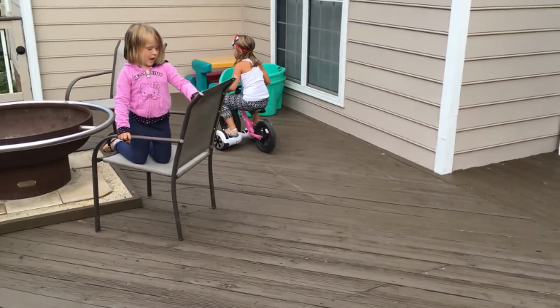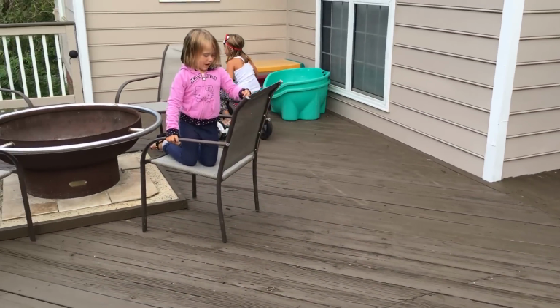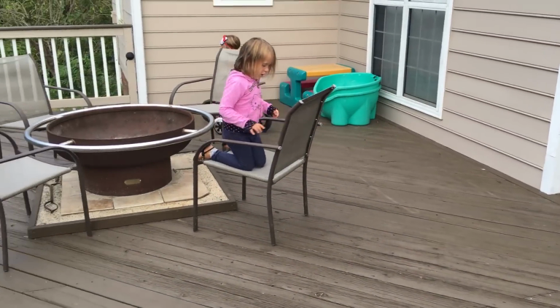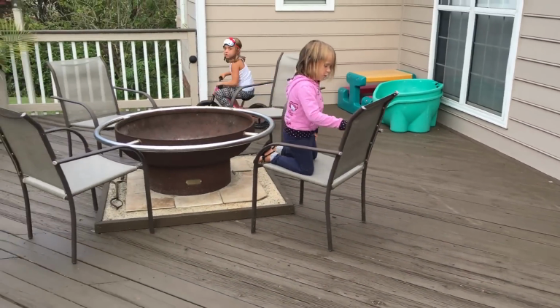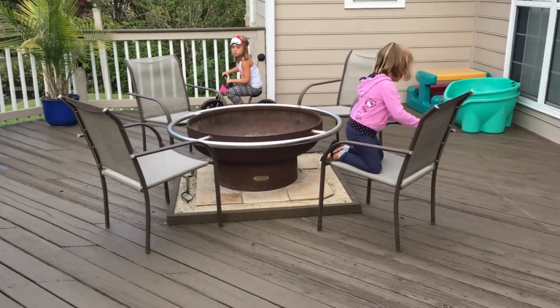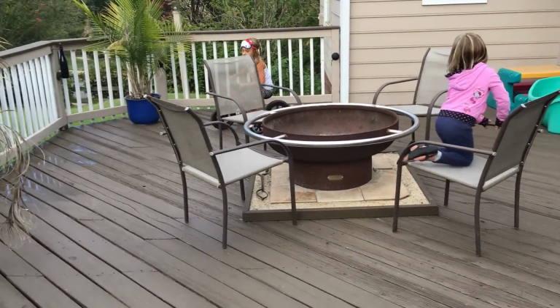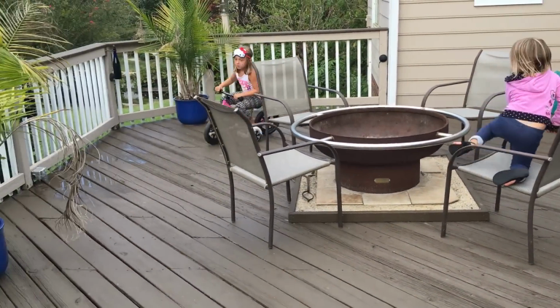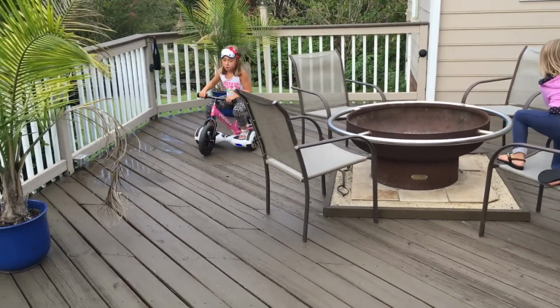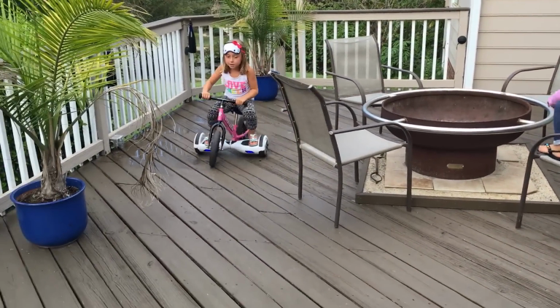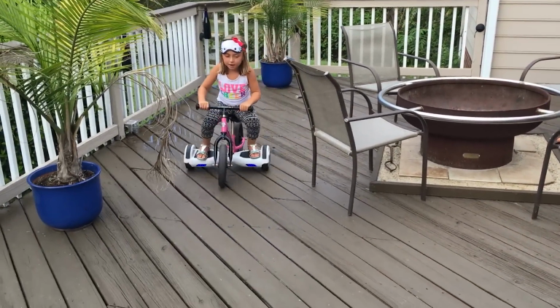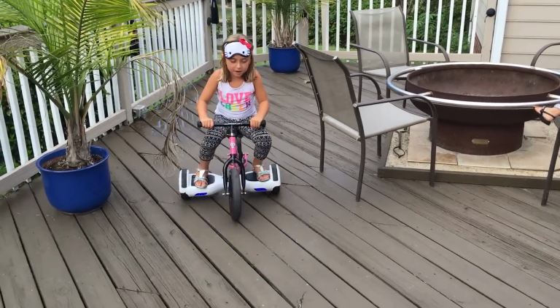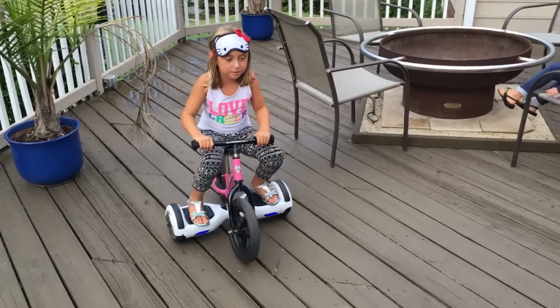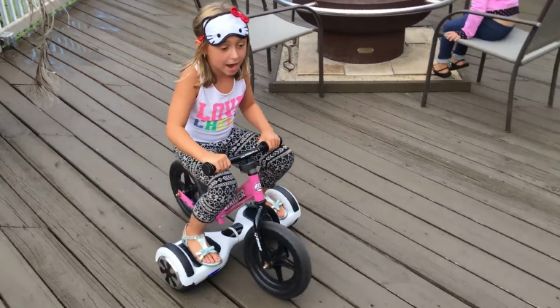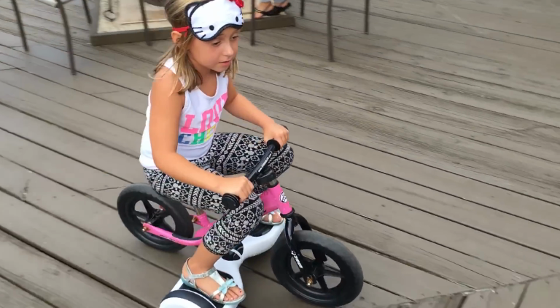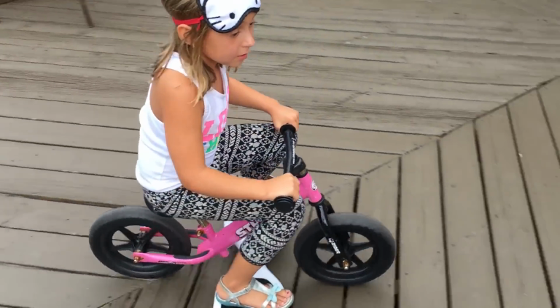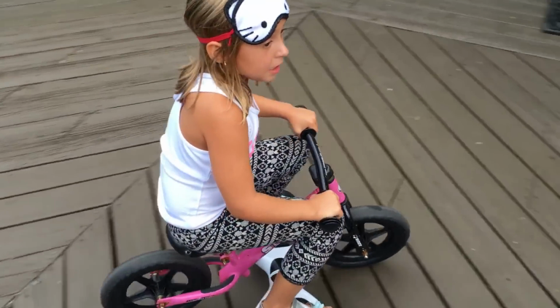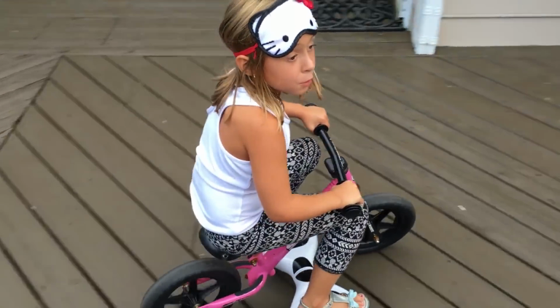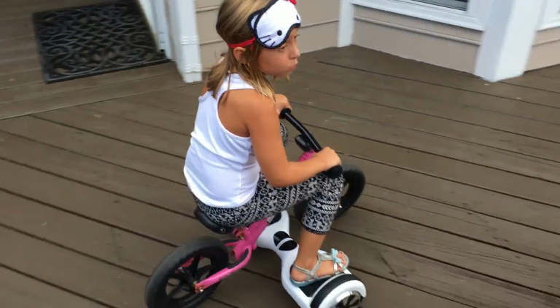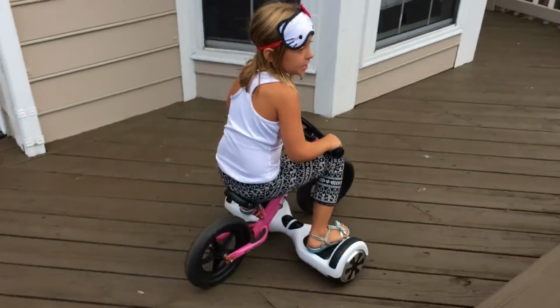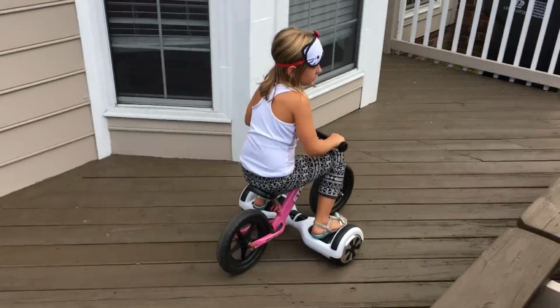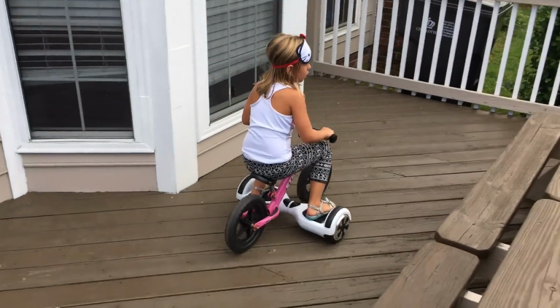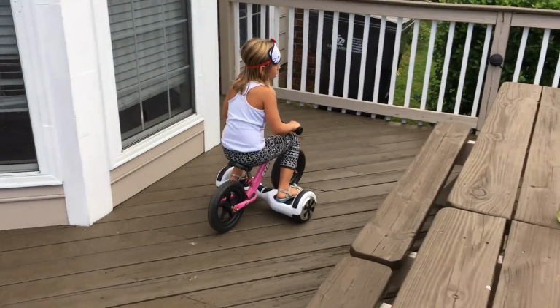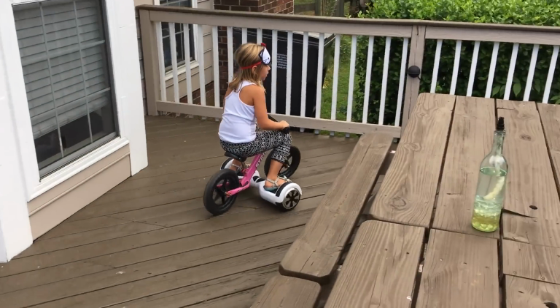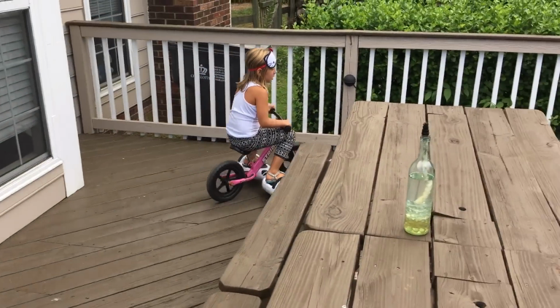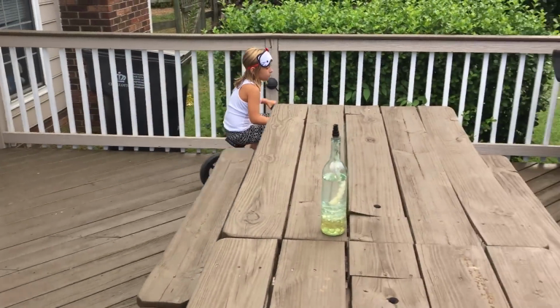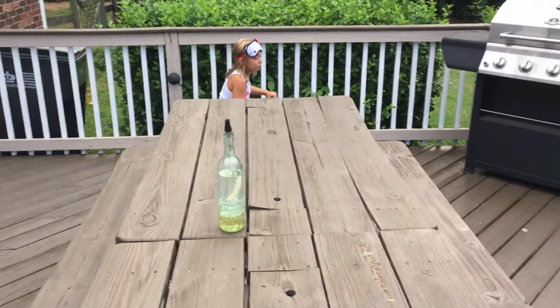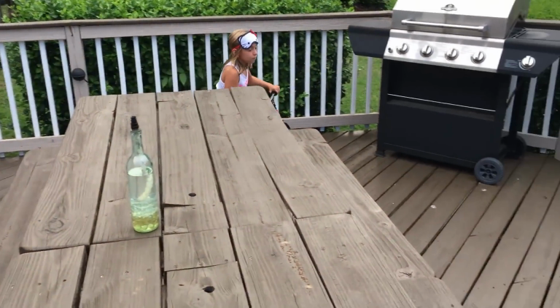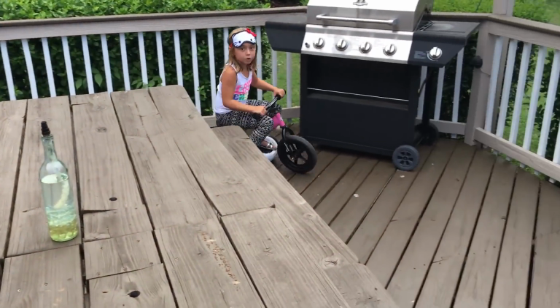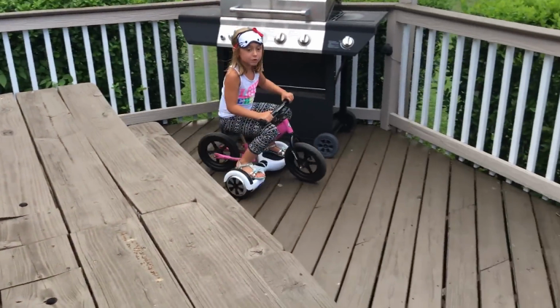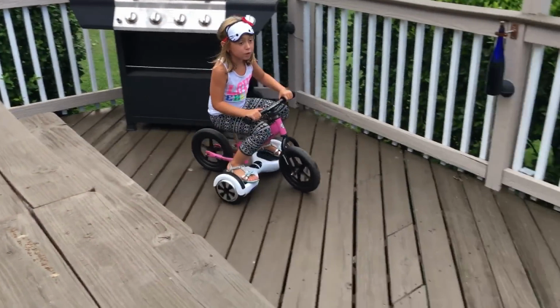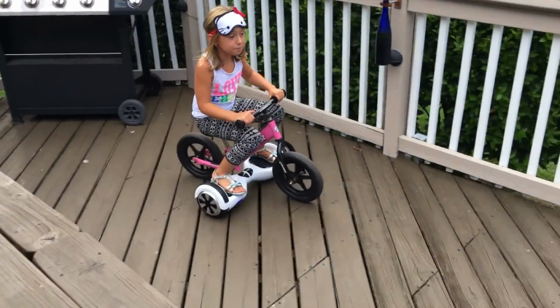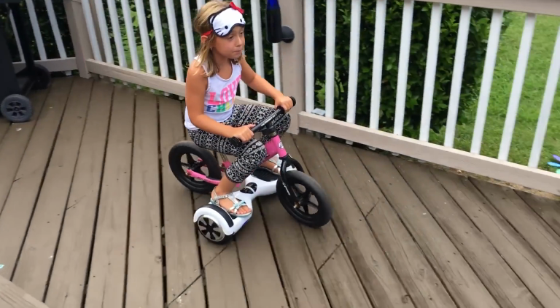Maddie, can I use the hoverboard with the bike when you're done? It goes like that, very fast. And if you would try it, it's a little hard. And if you go on your front porch, it's really bumpy.